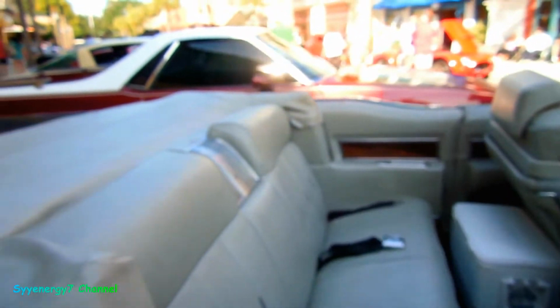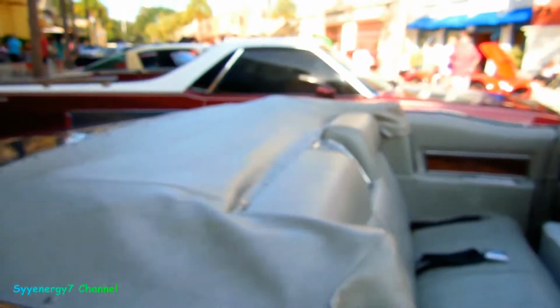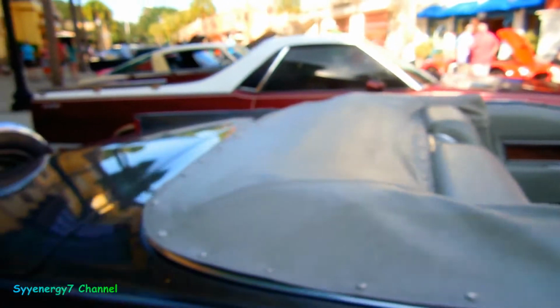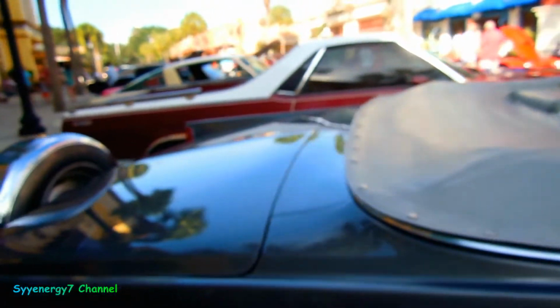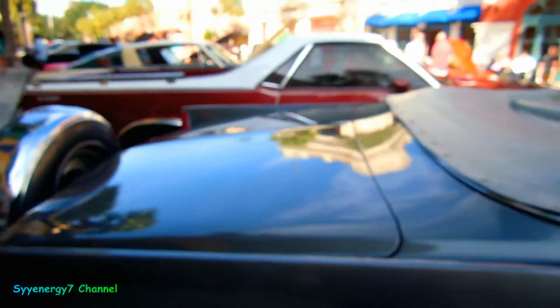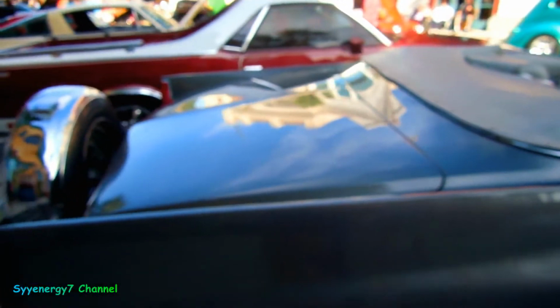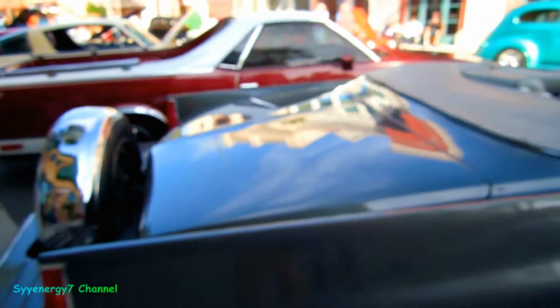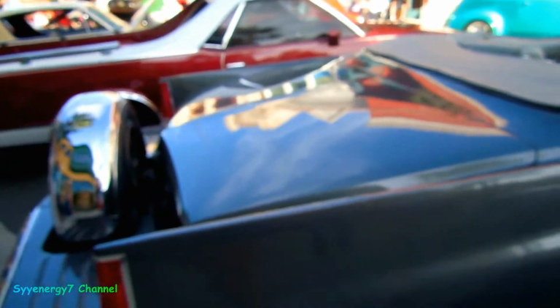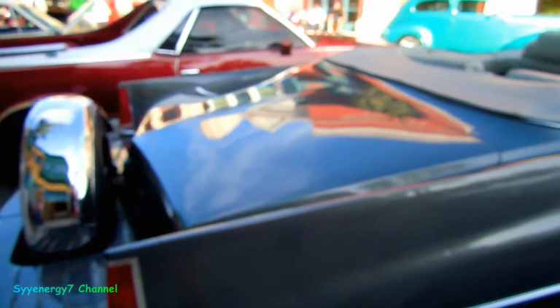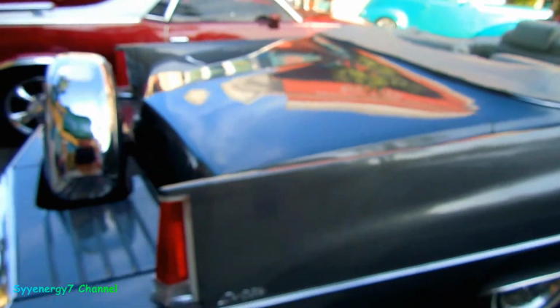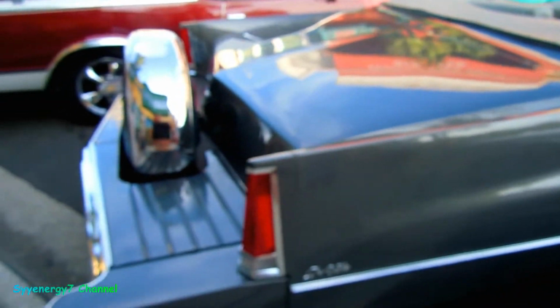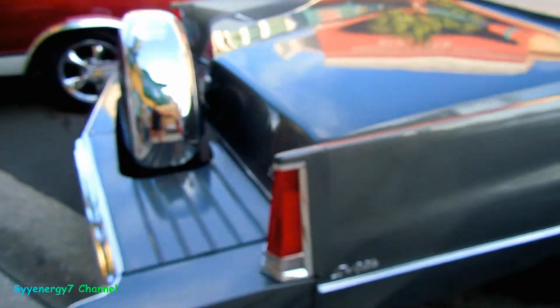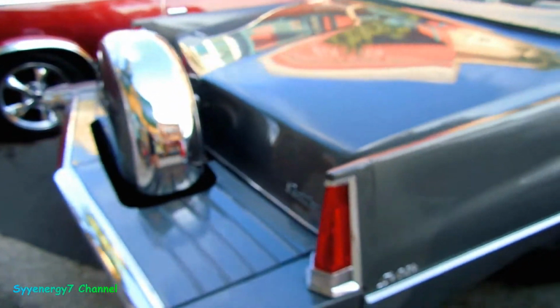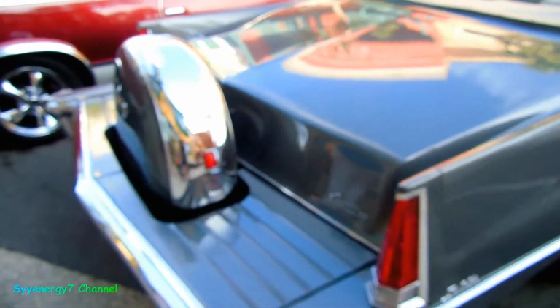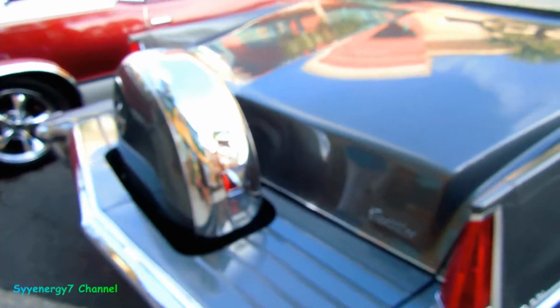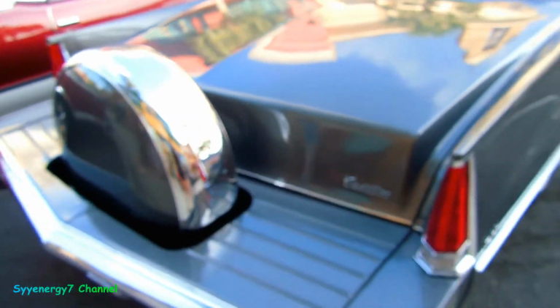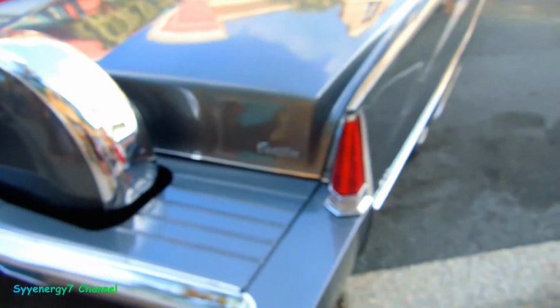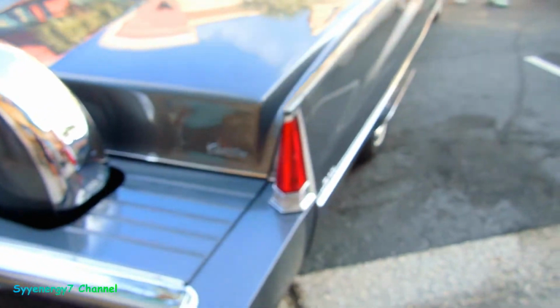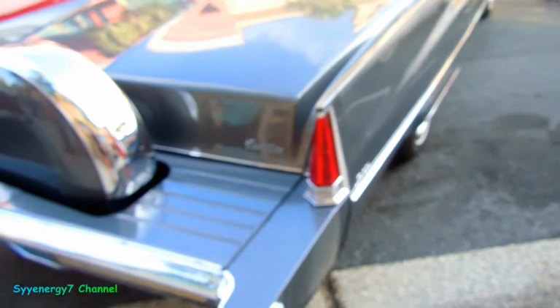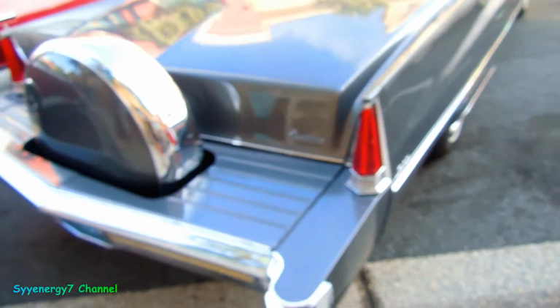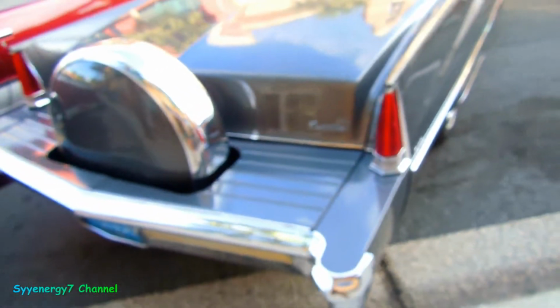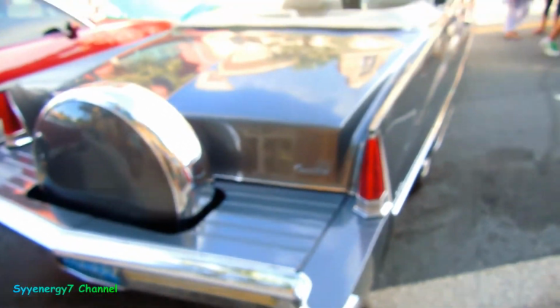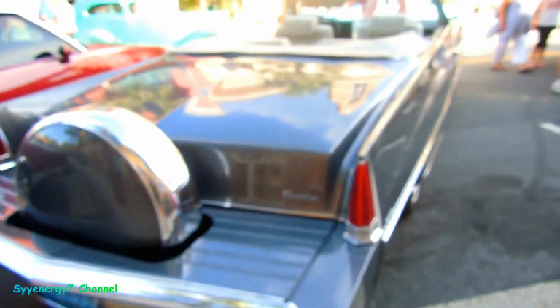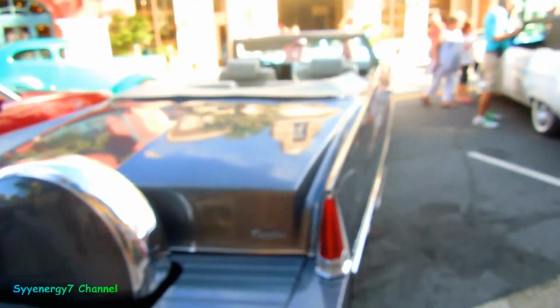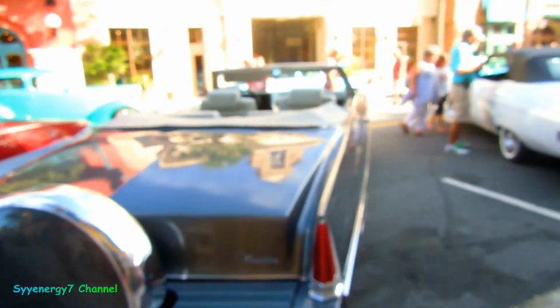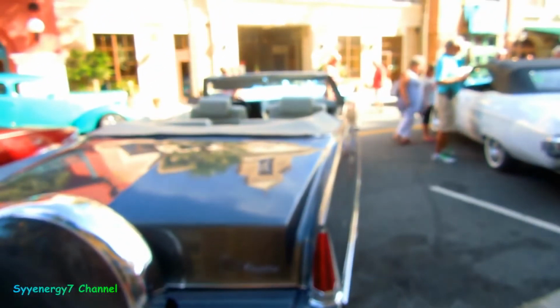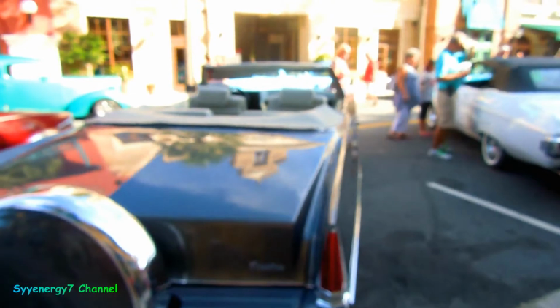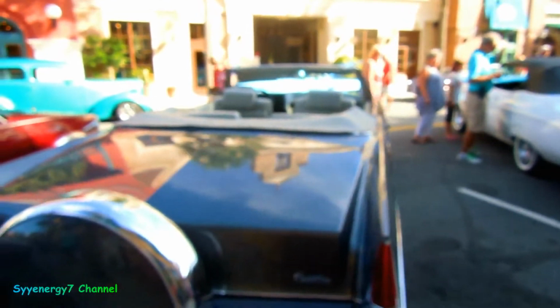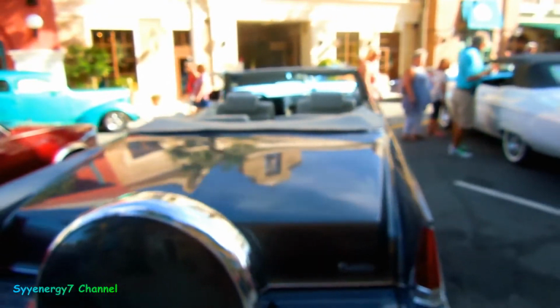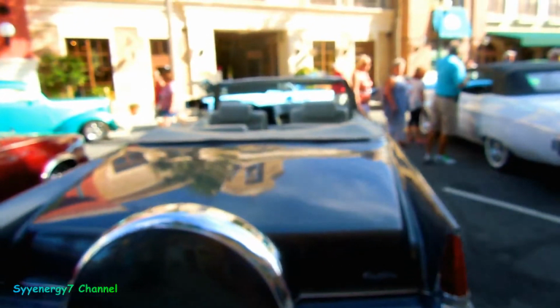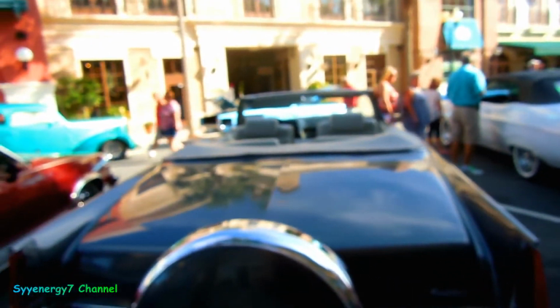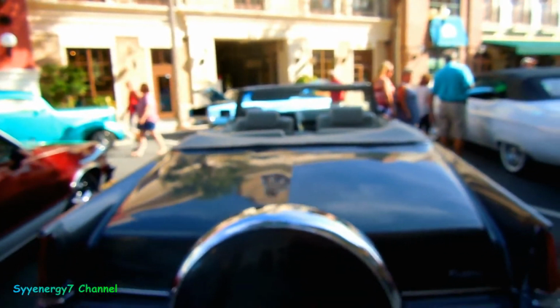And you had the Continental kit on this thing — extended bumper. That's kind of very much a rarity in 1969, big time. So it's DeVille, Cadillac DeVille. That's a hell of a big car, man.